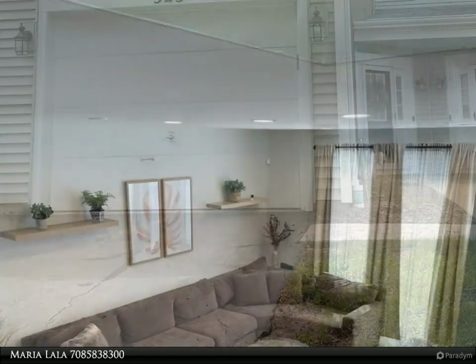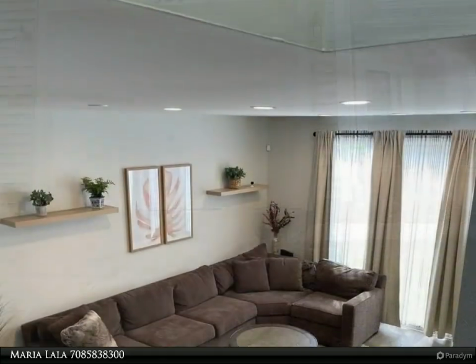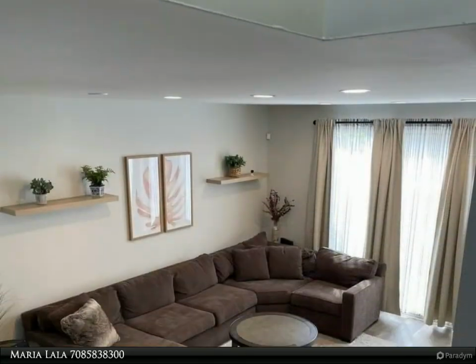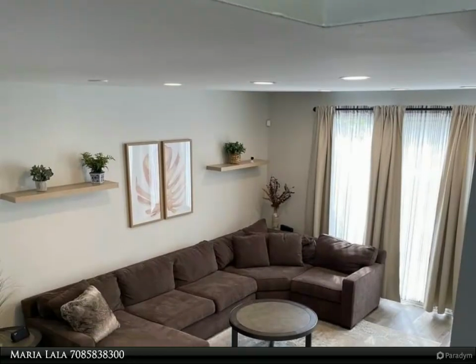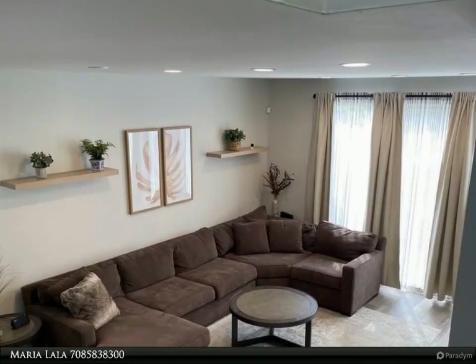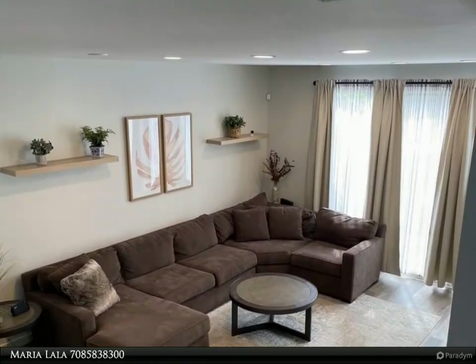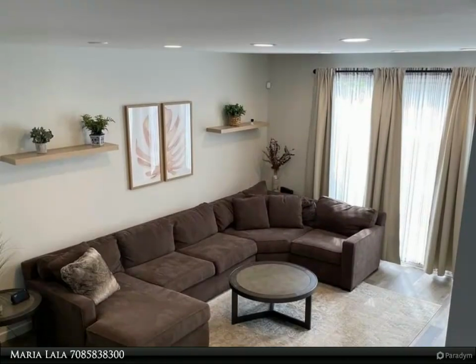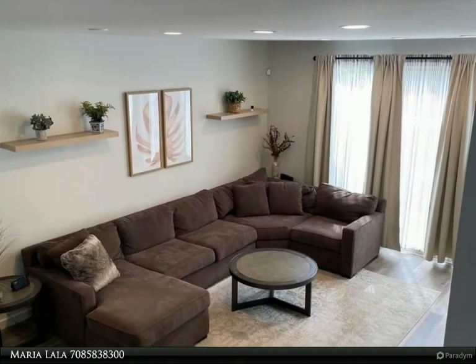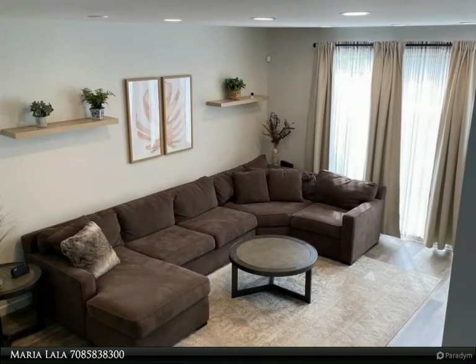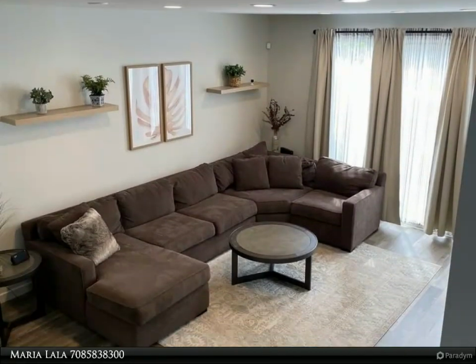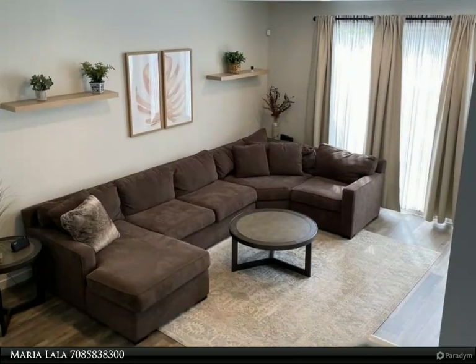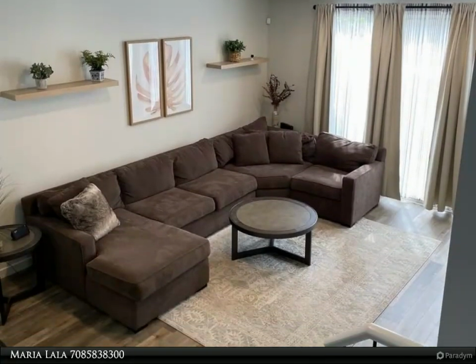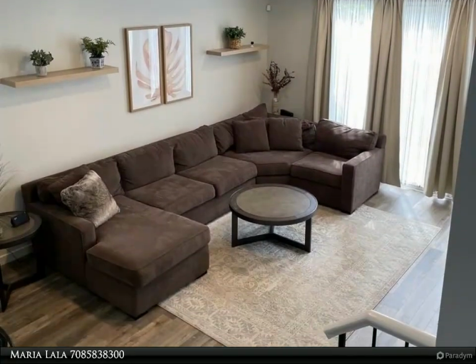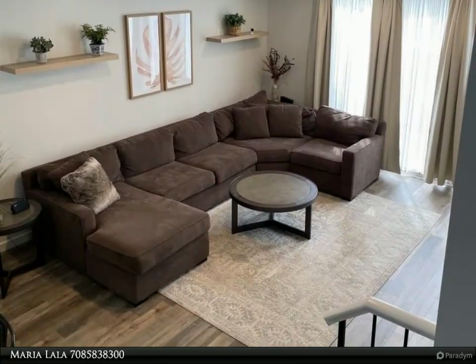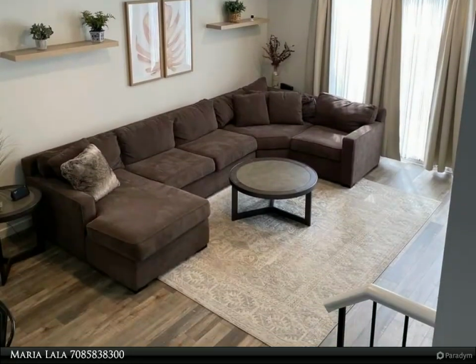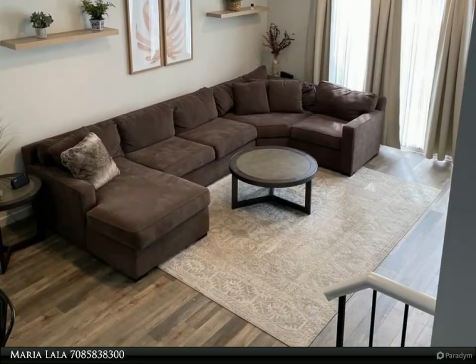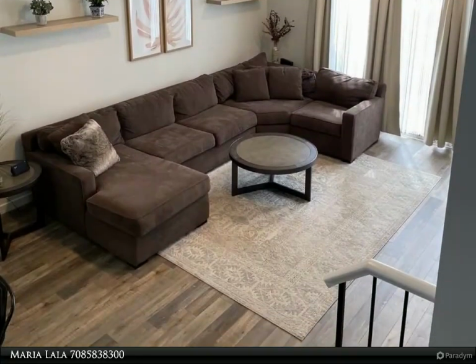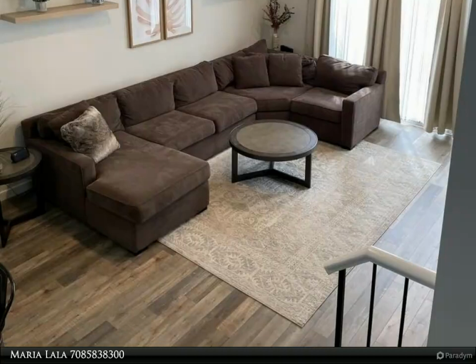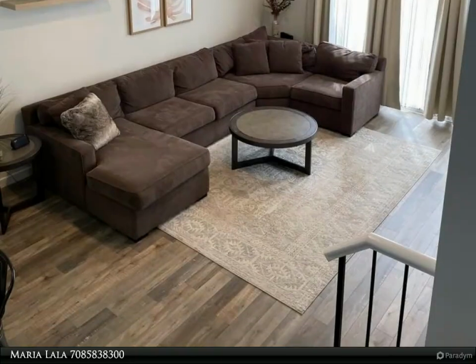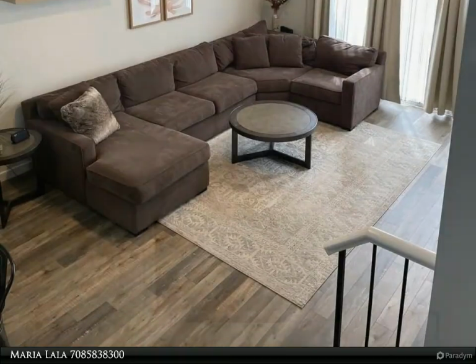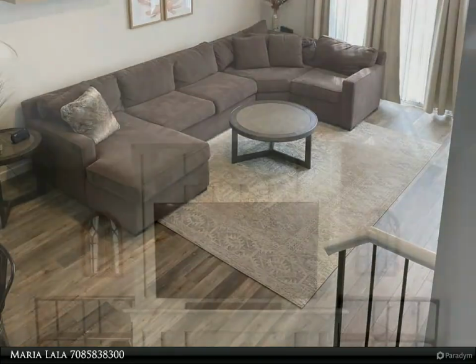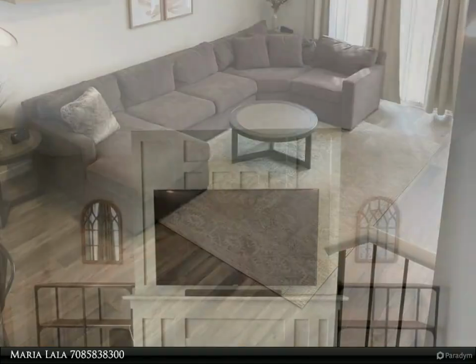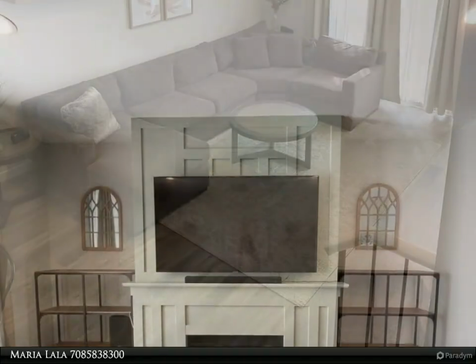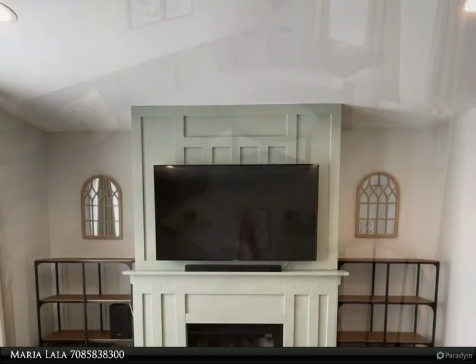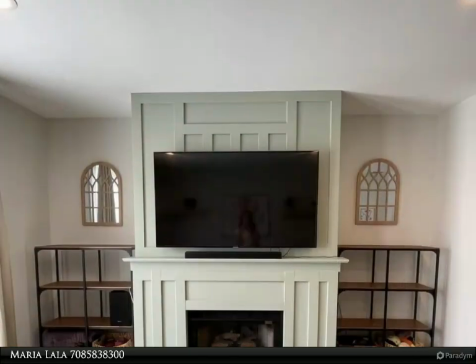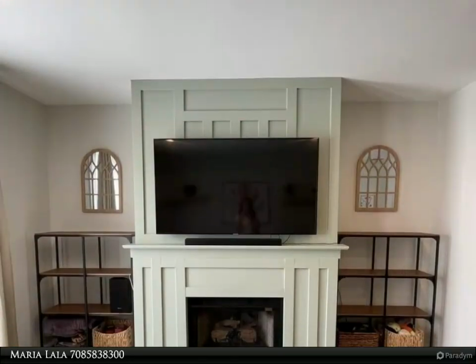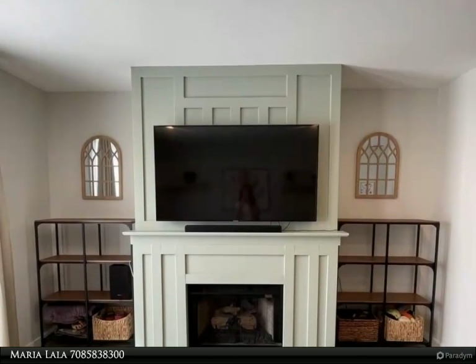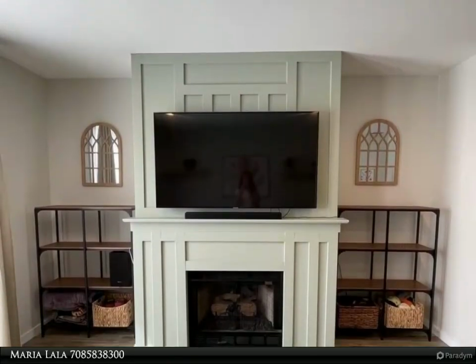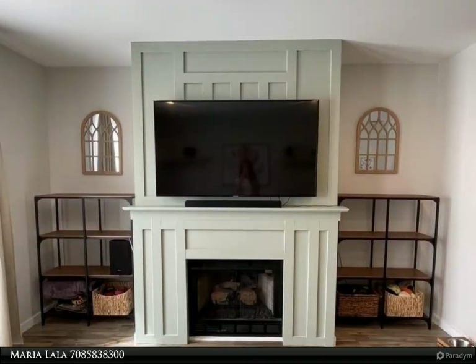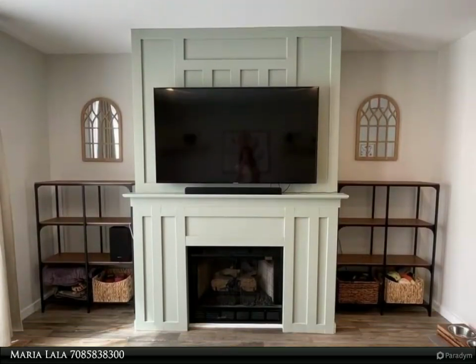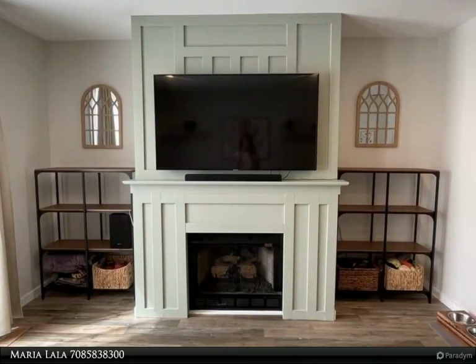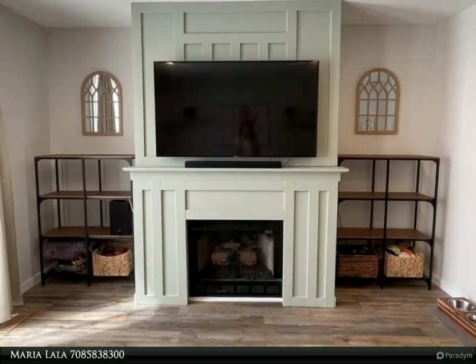New carpeting upstairs. Bright clean kitchen with new cabinets, stainless Whirlpool appliances, deep sink, new faucet, quartz counters, and a large-size breakfast bar.